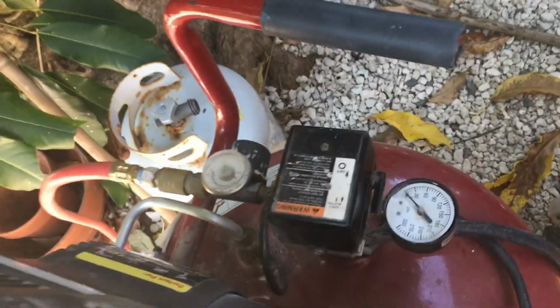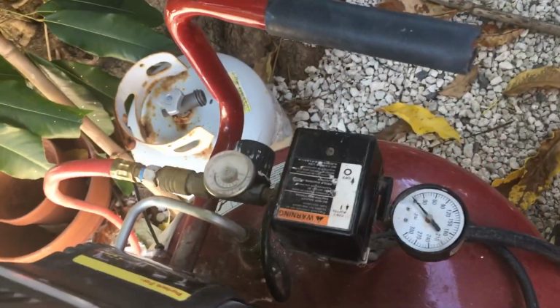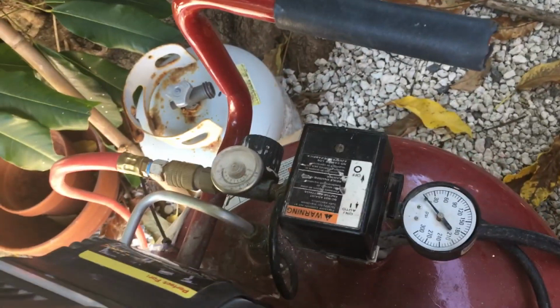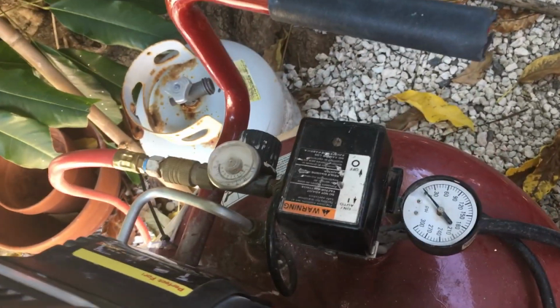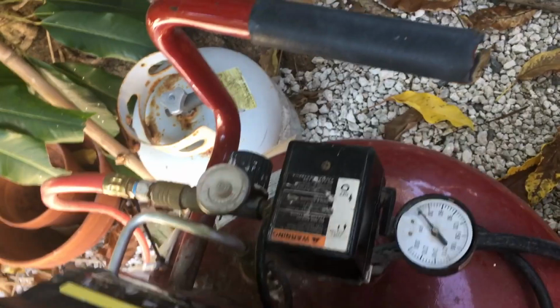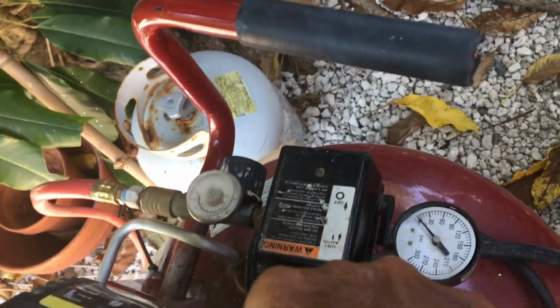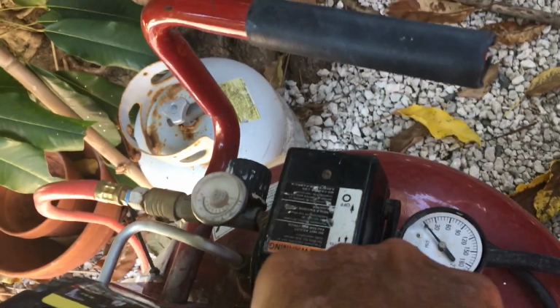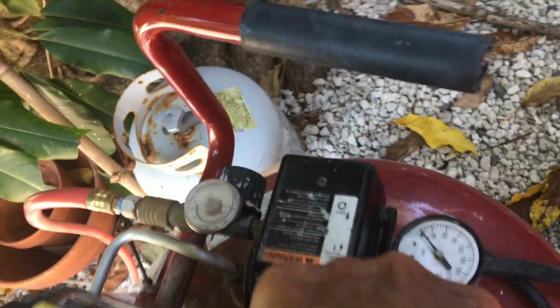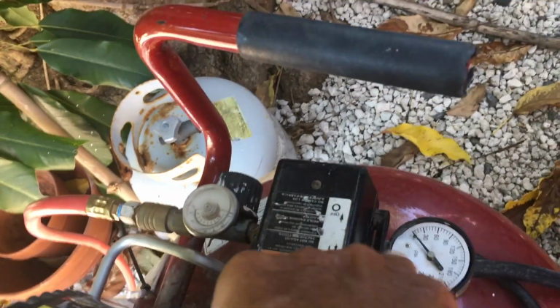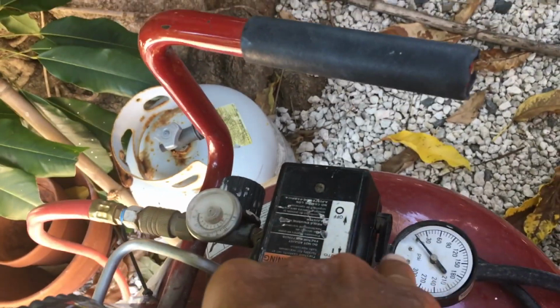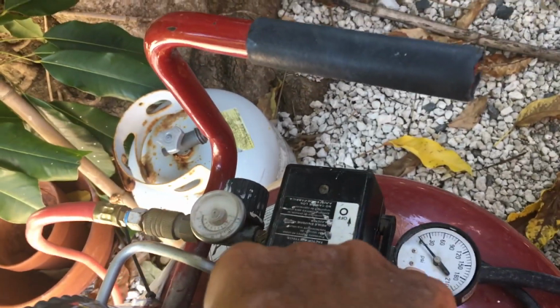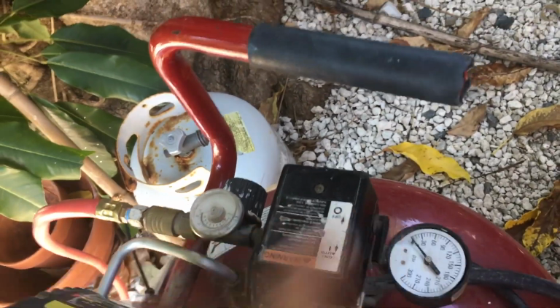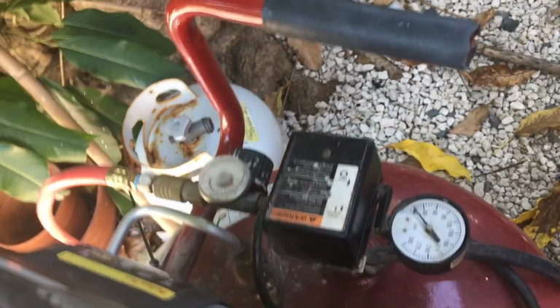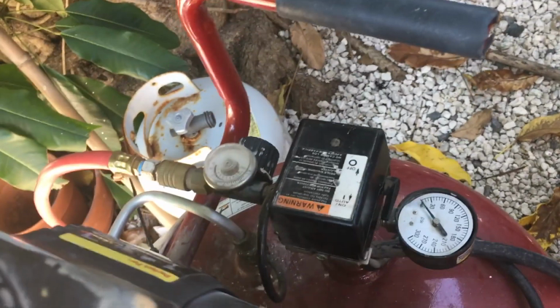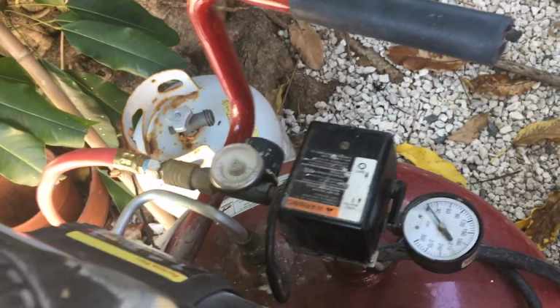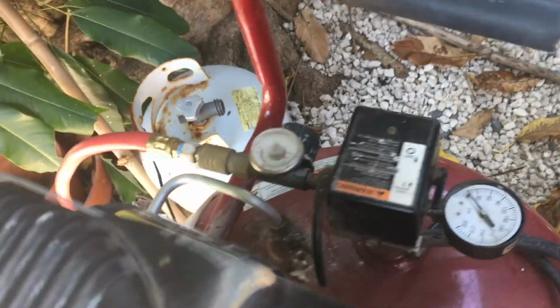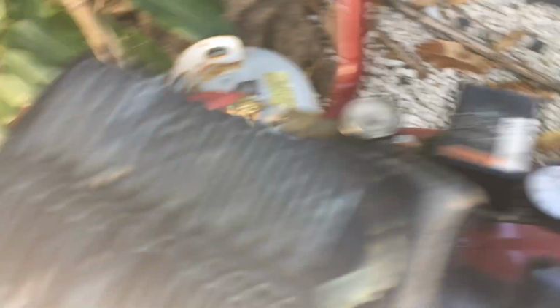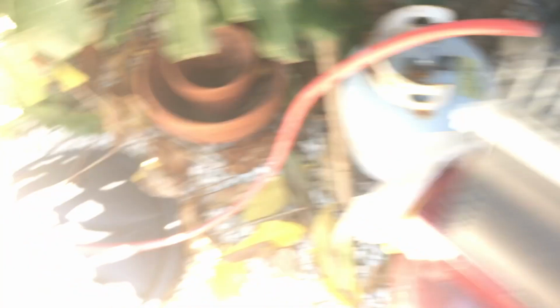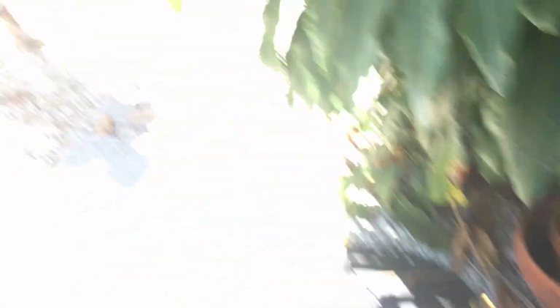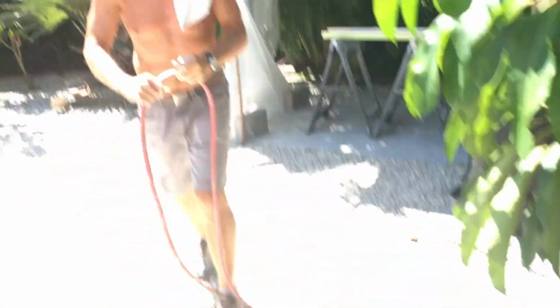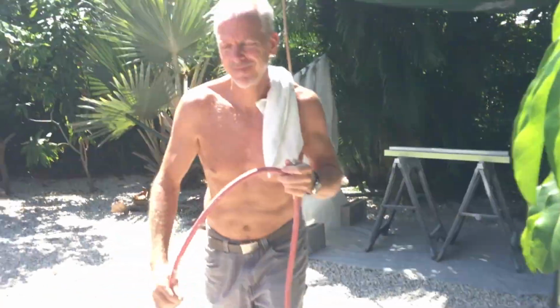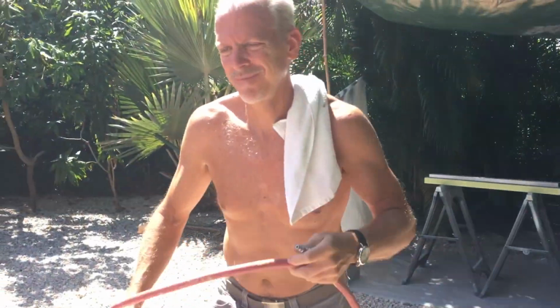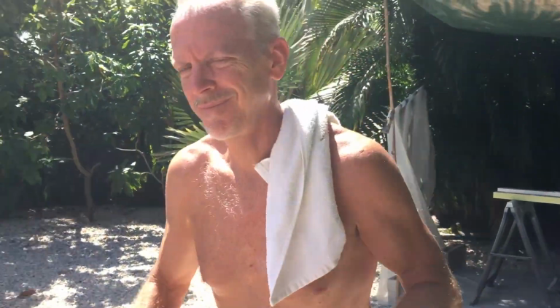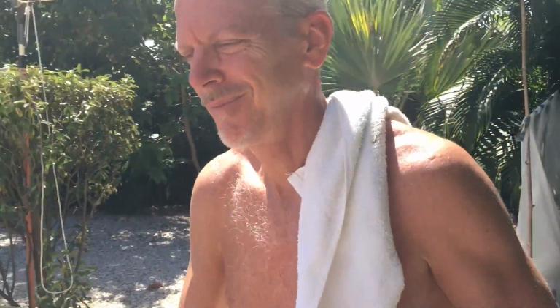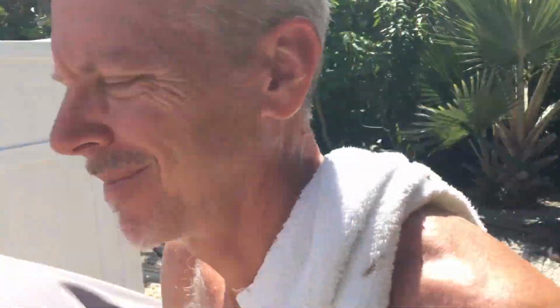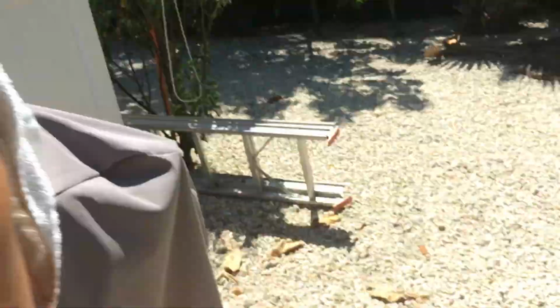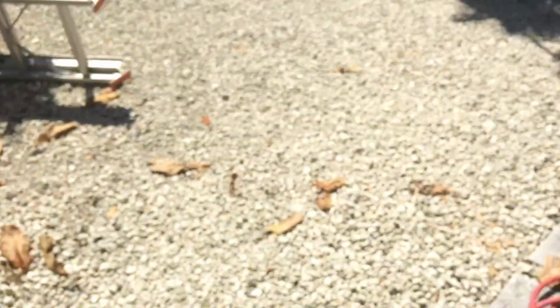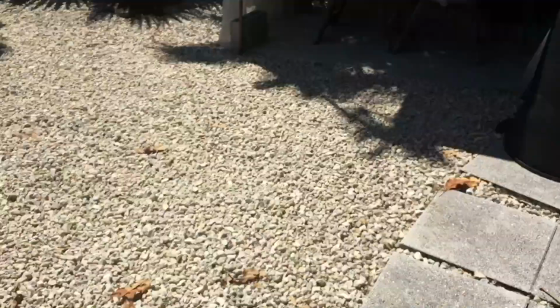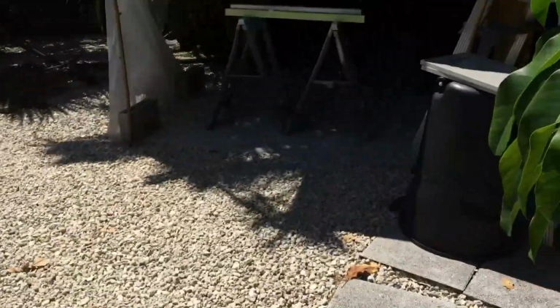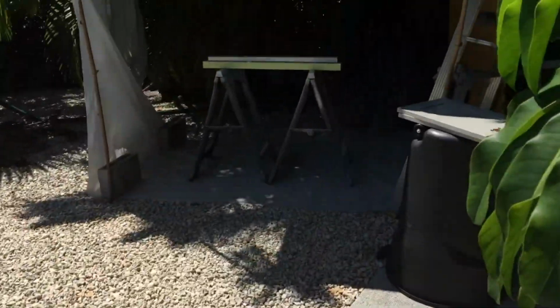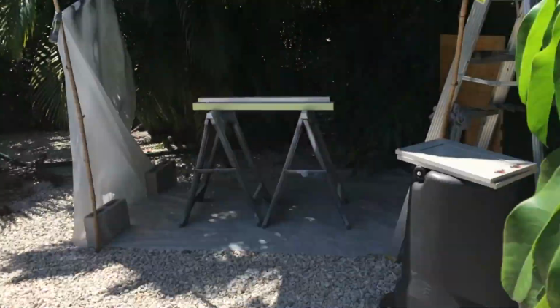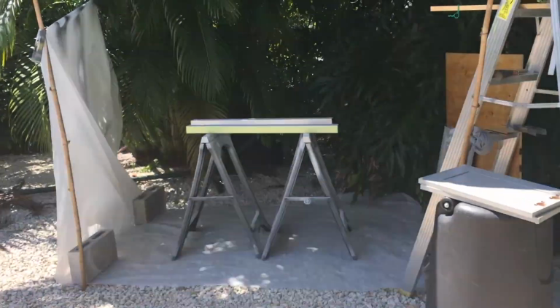The gauge tells you when you're up to pressure. It's gonna paint.